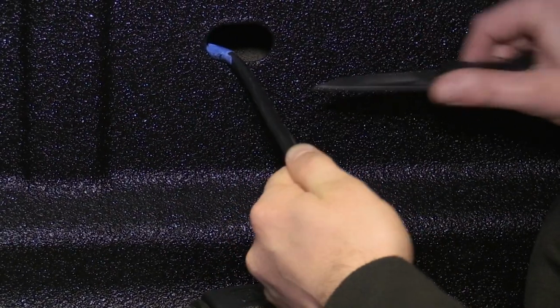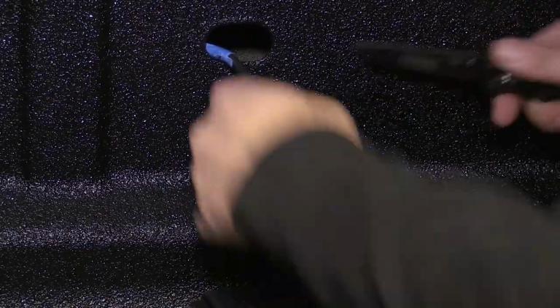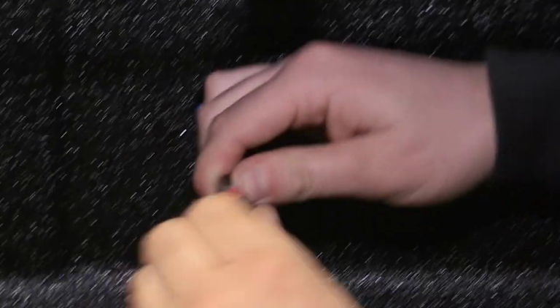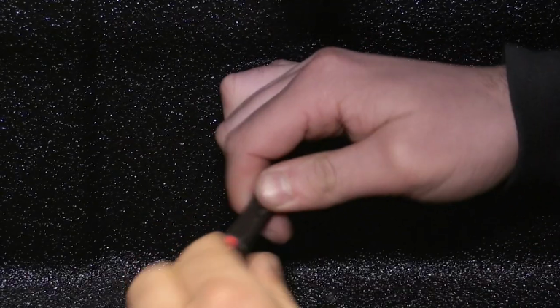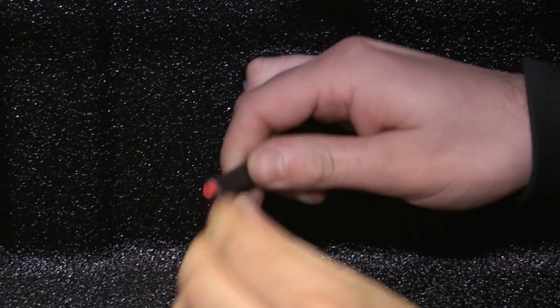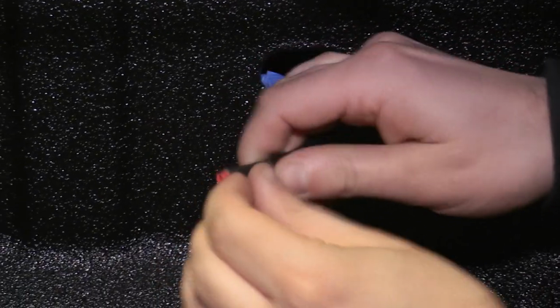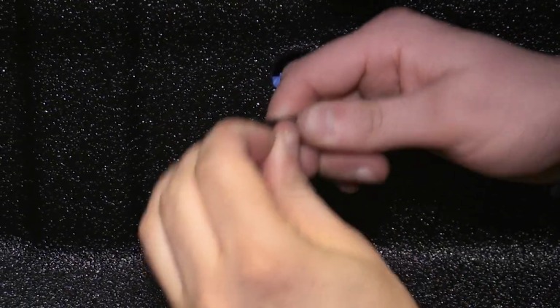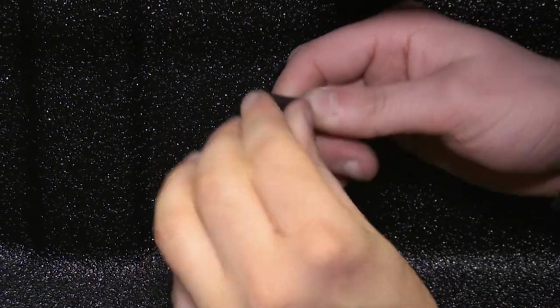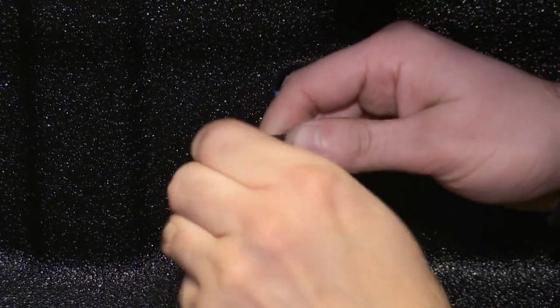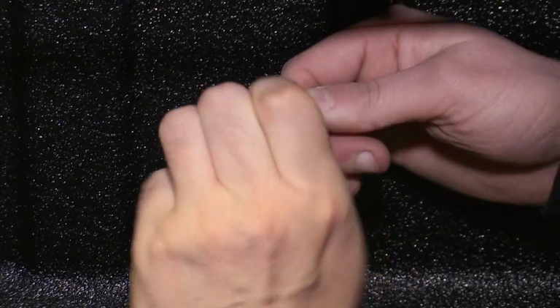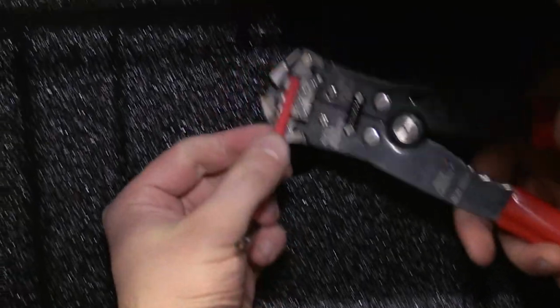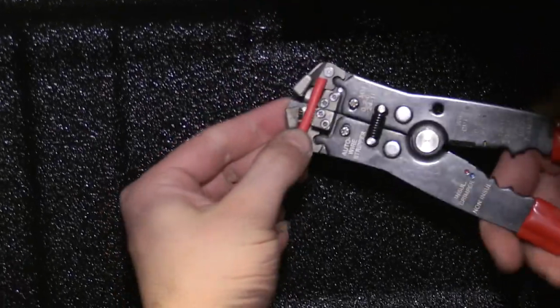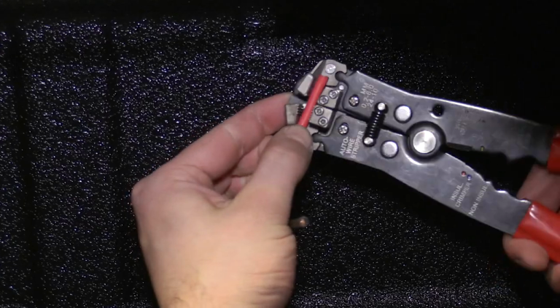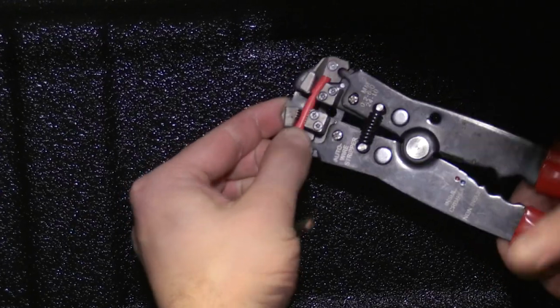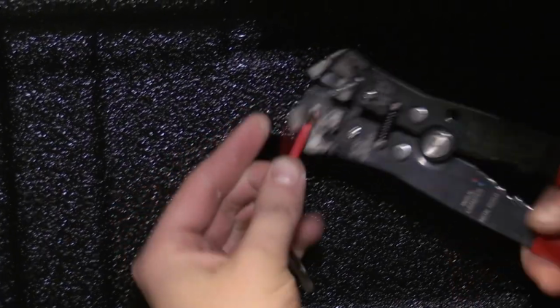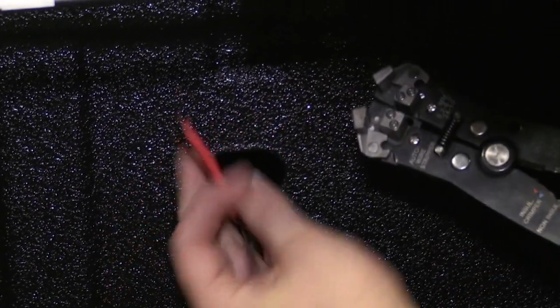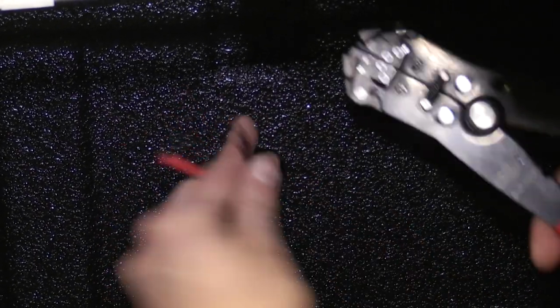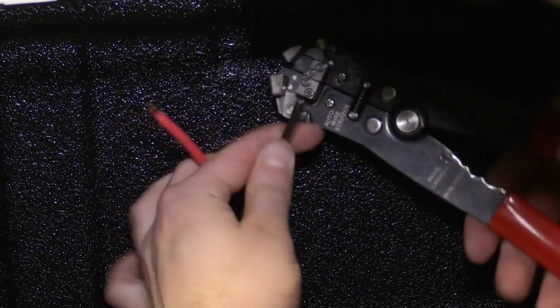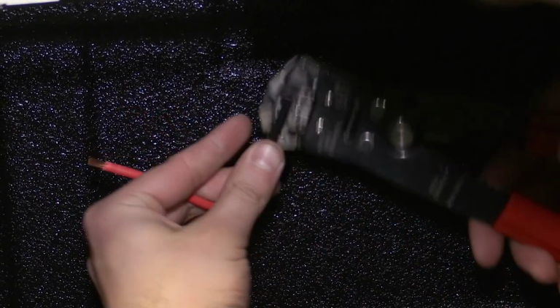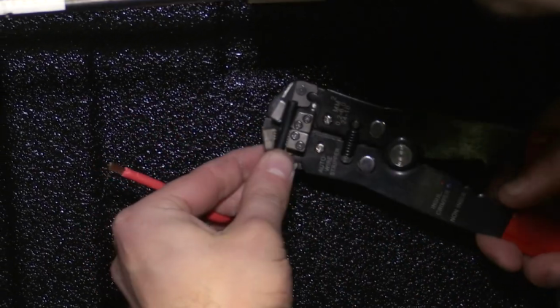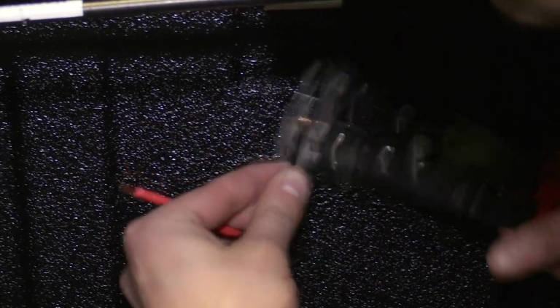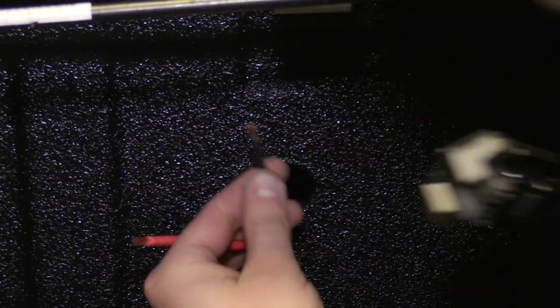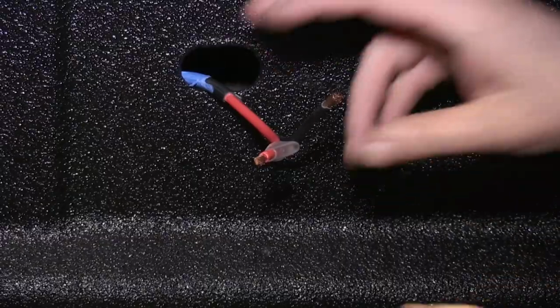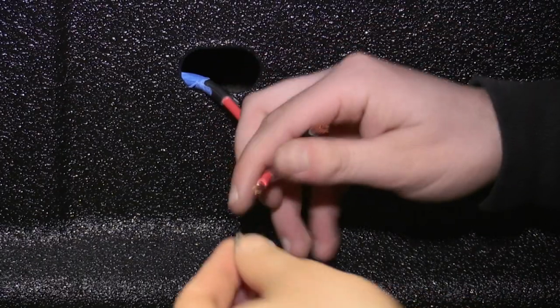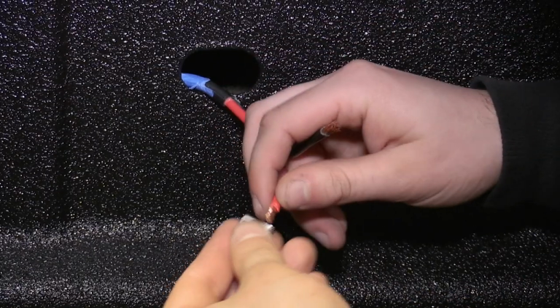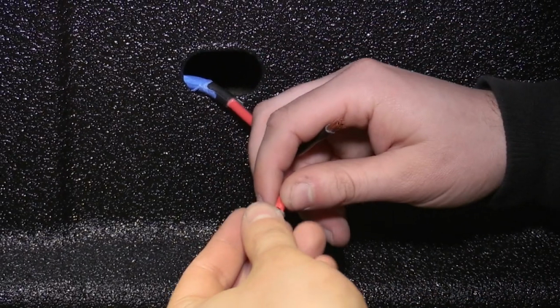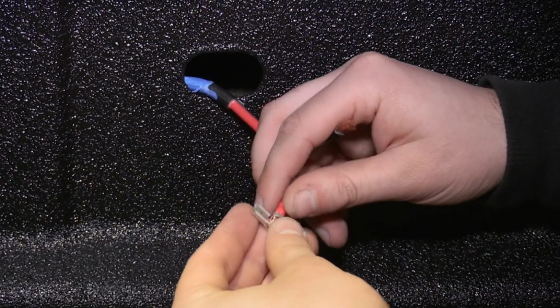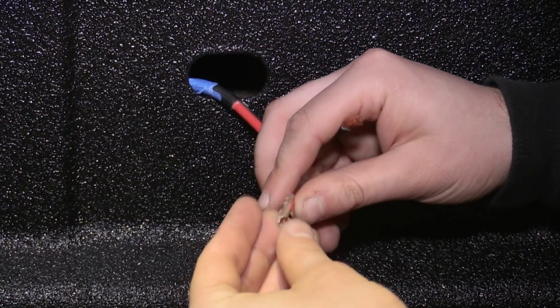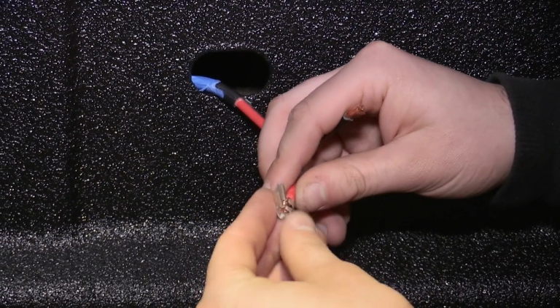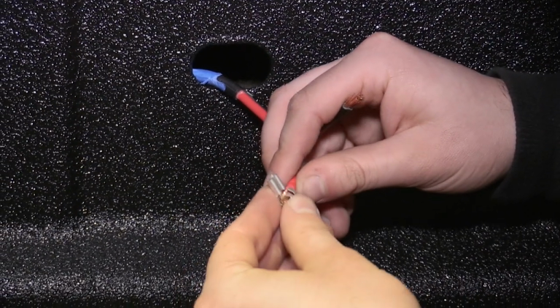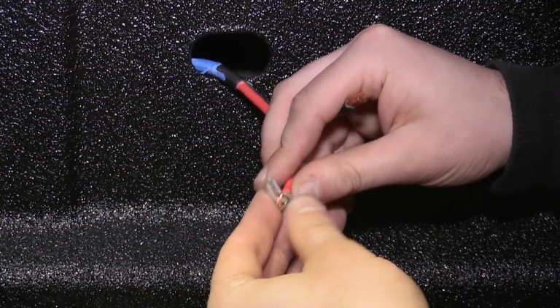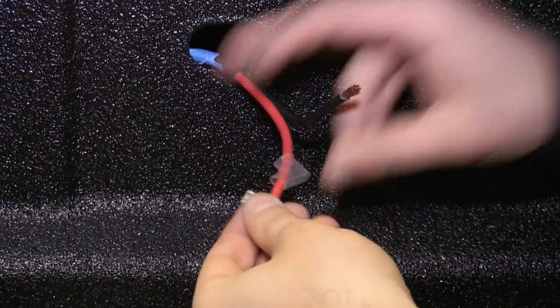Next, you'll want to strip back the insulation to expose the red and black wire. Once exposed, strip about a quarter inch from both the red and black wire. Install the 90 degree terminal cover in the 90 degree terminal and once in place, crimp.